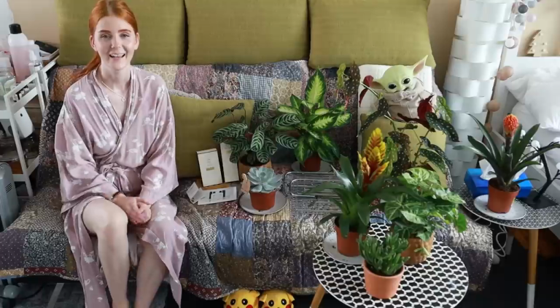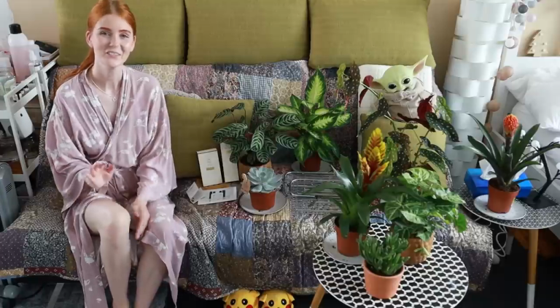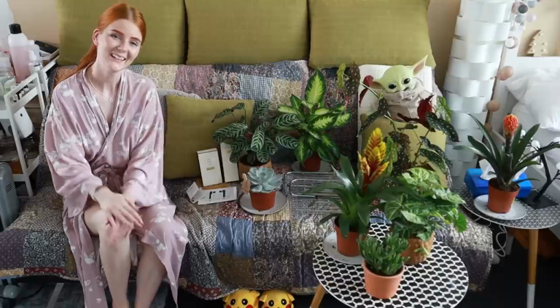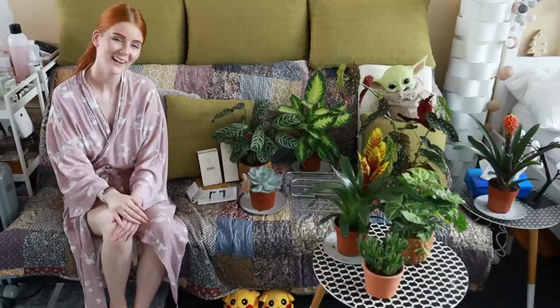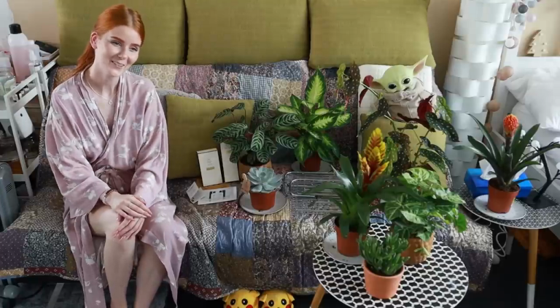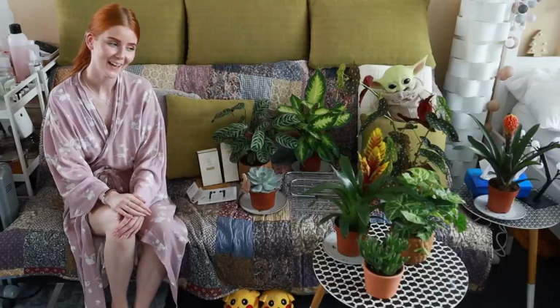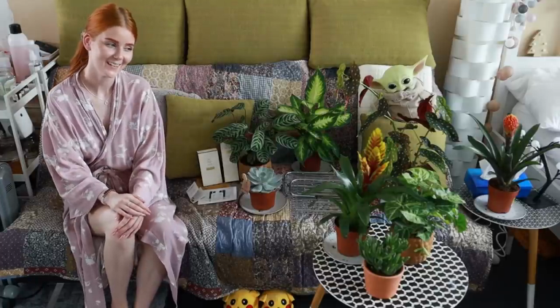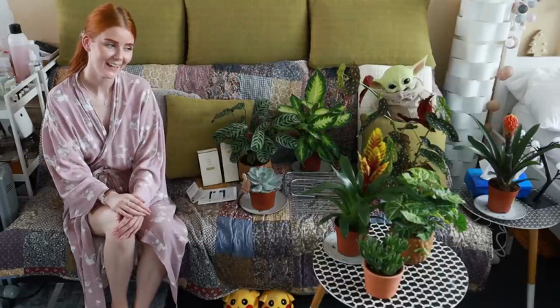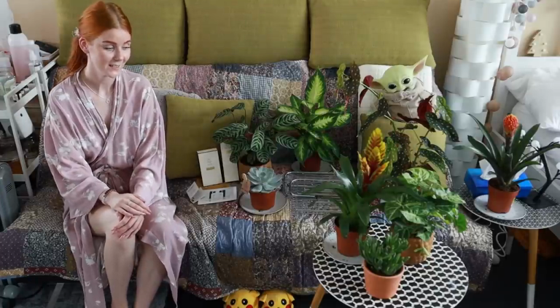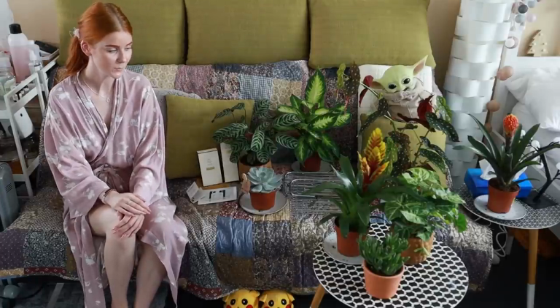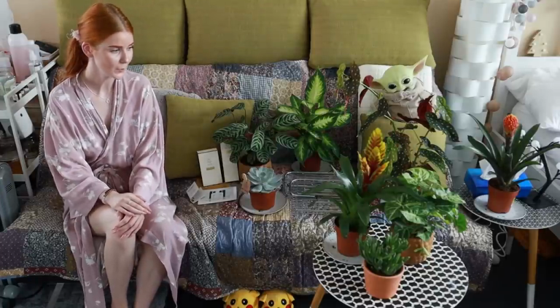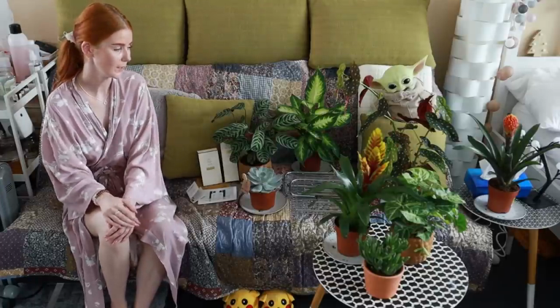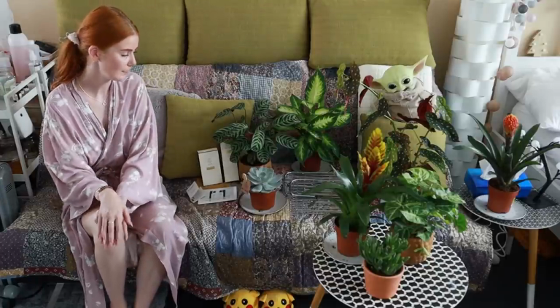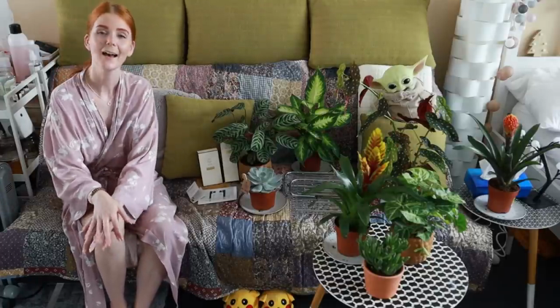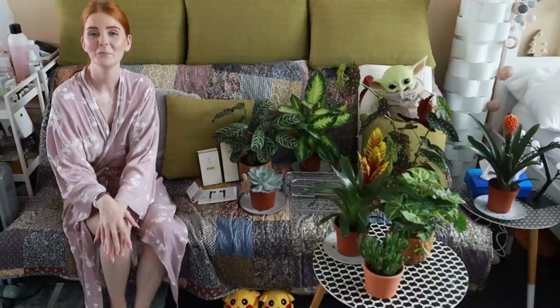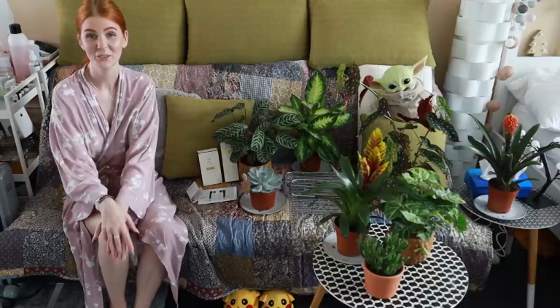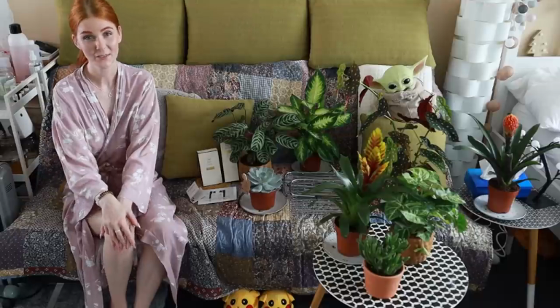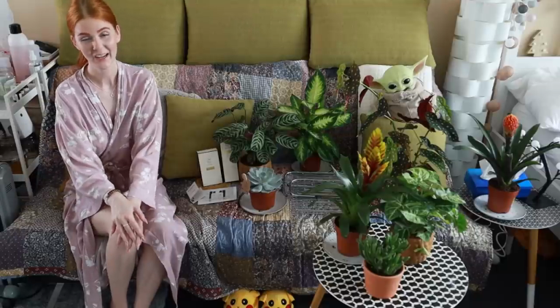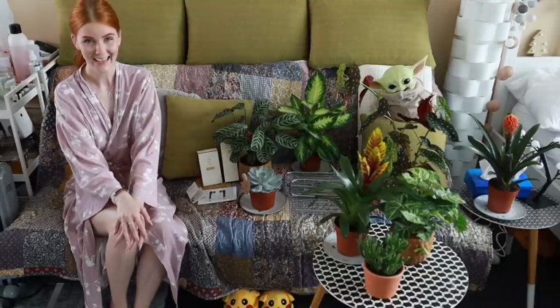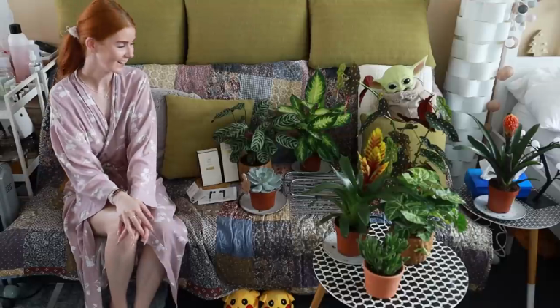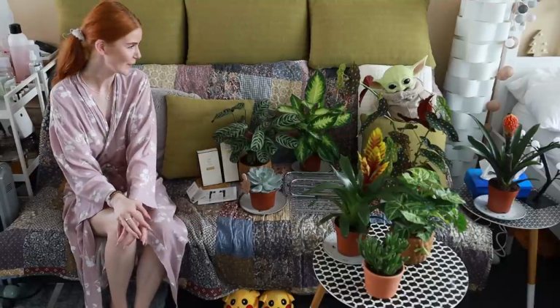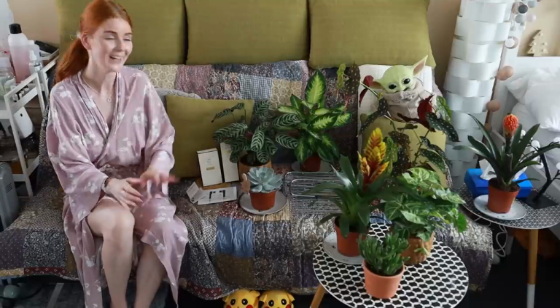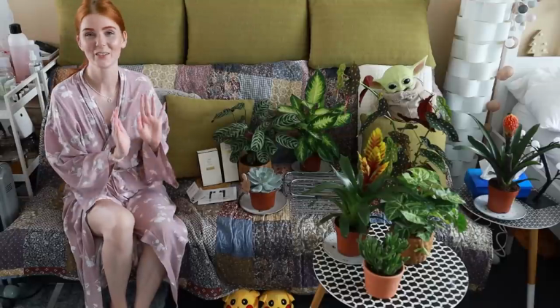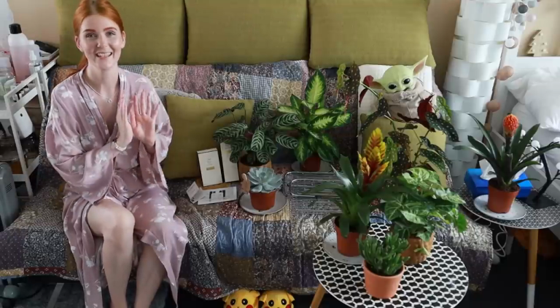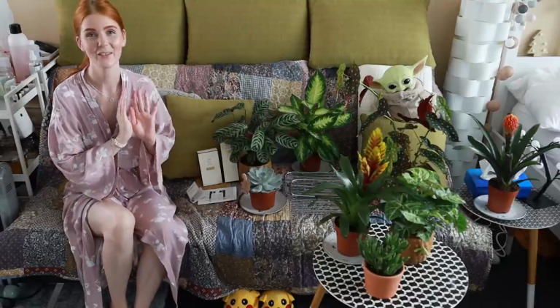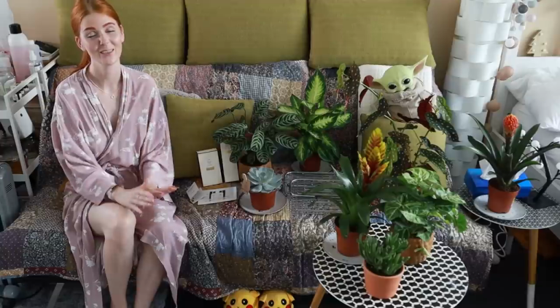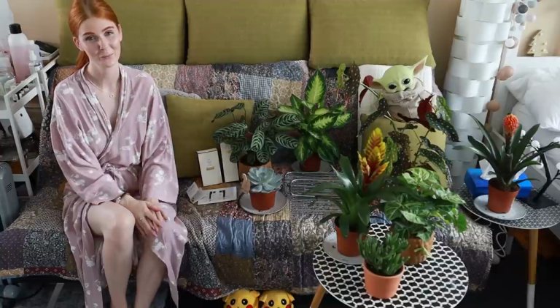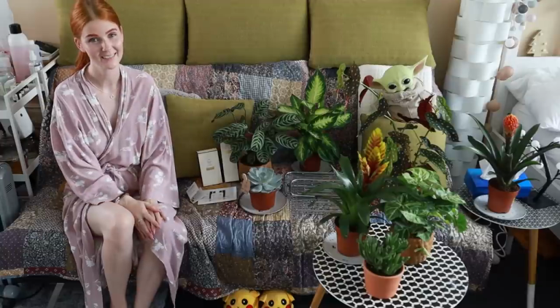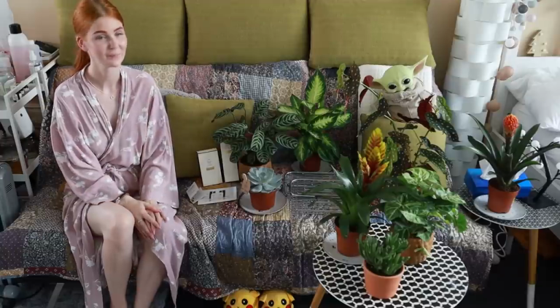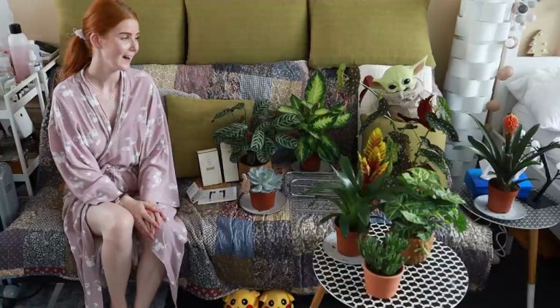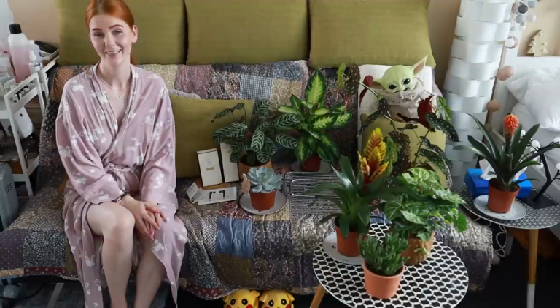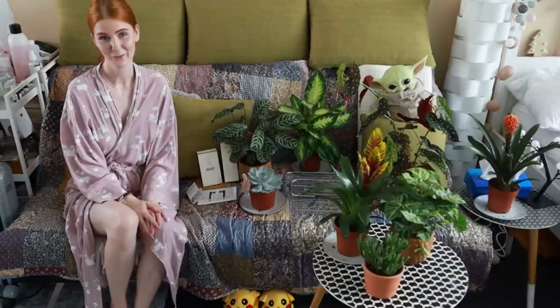Hello everyone! Welcome! Today's video is going to be about your gifts — what I get. And as you can see I have here a lot of plants and I love them.